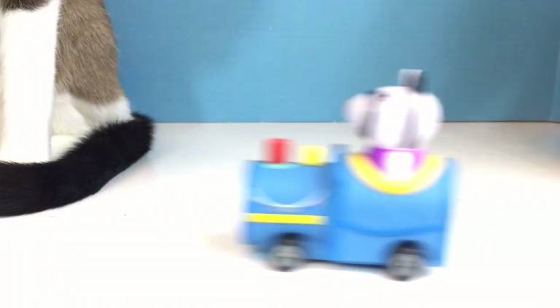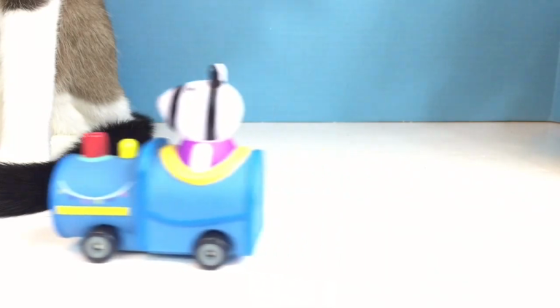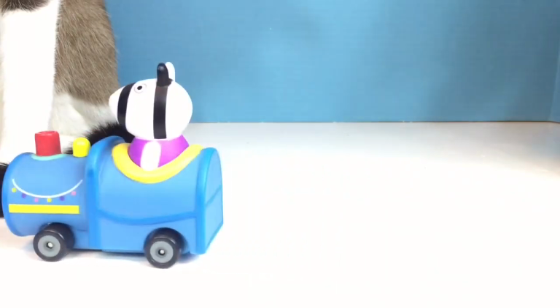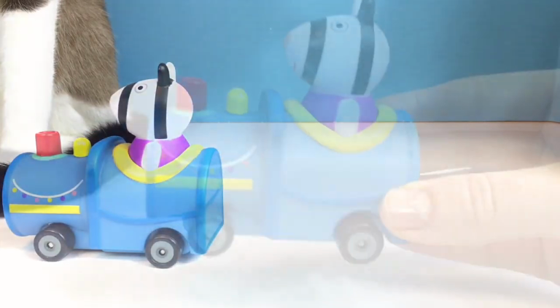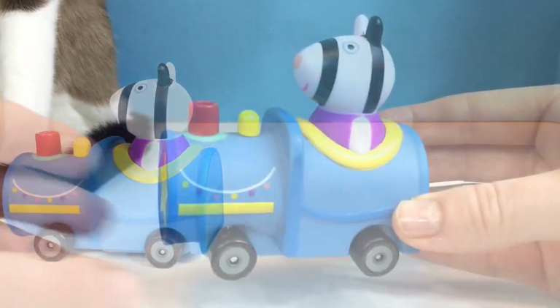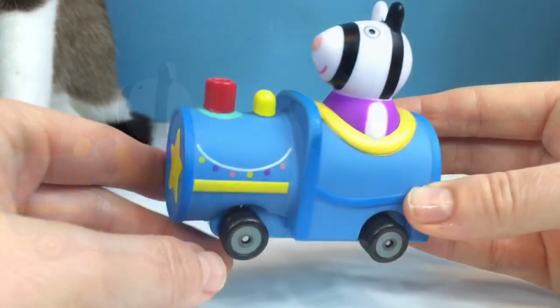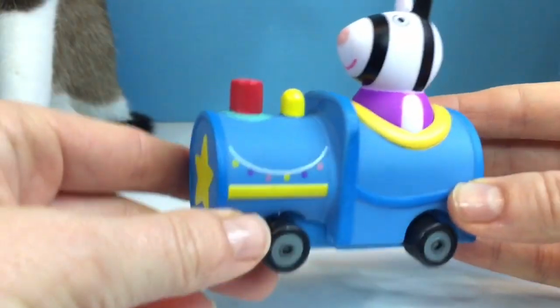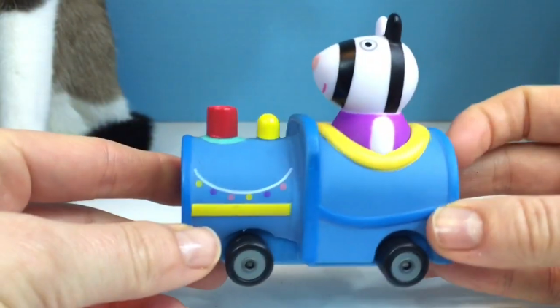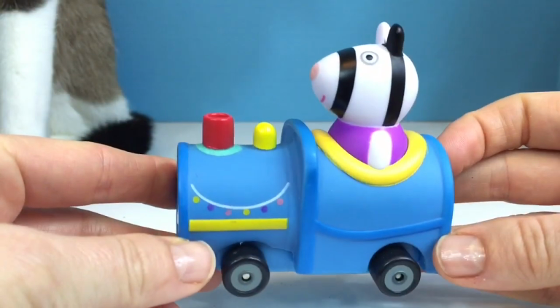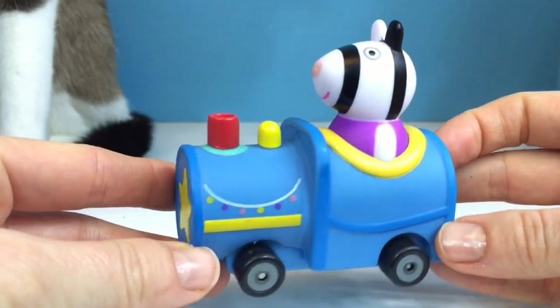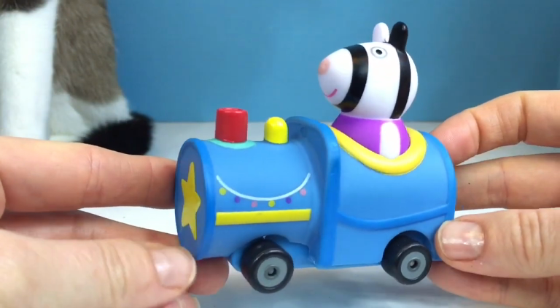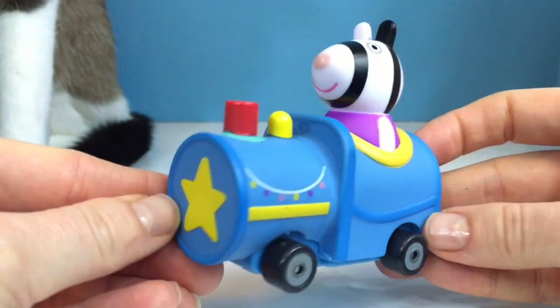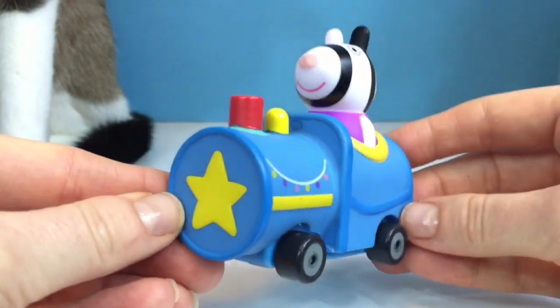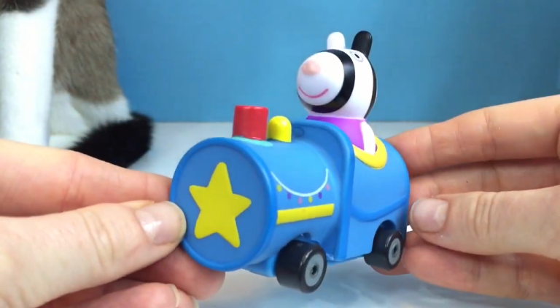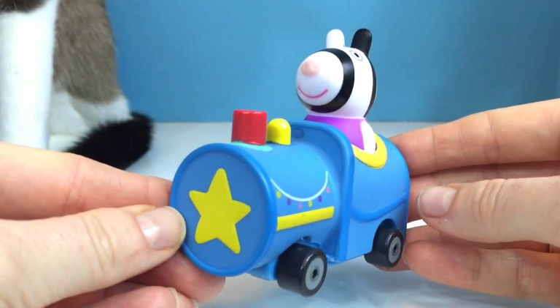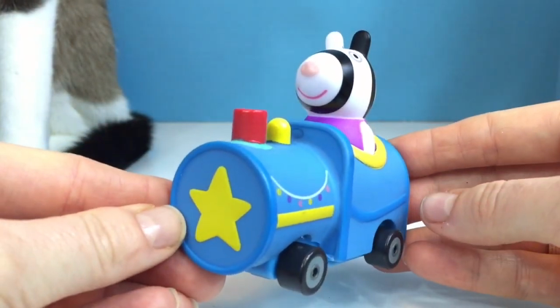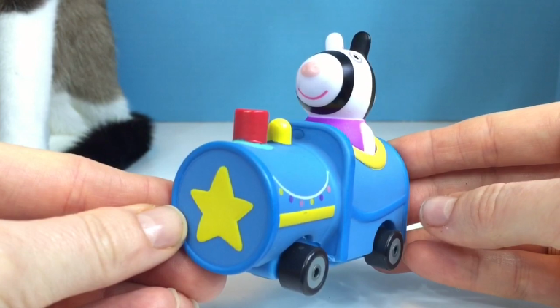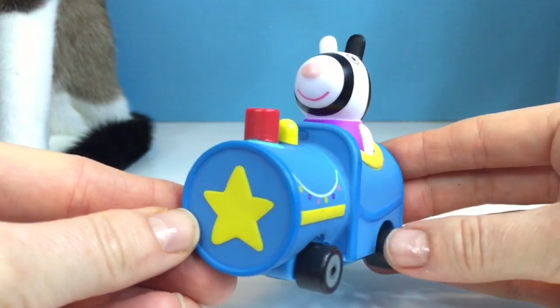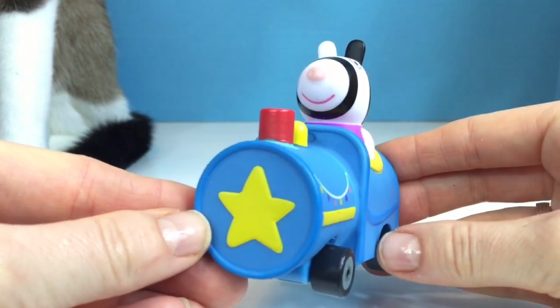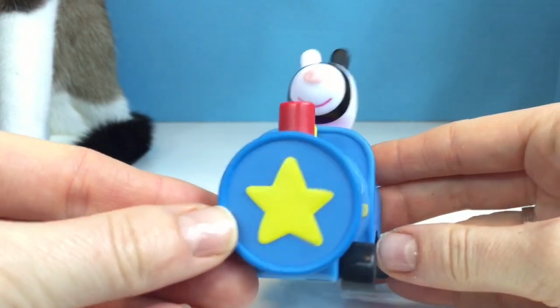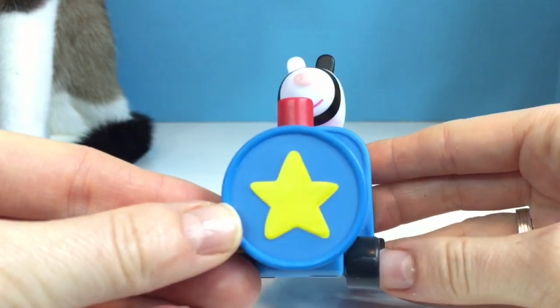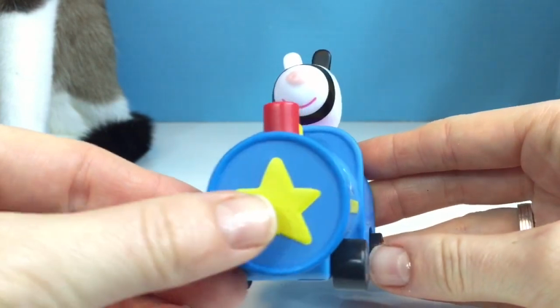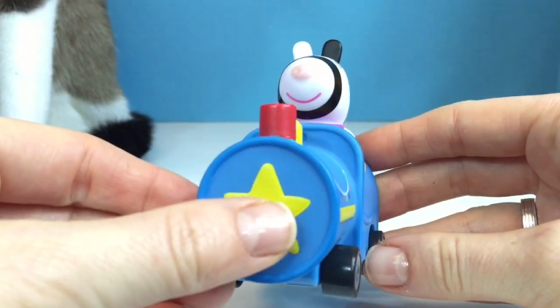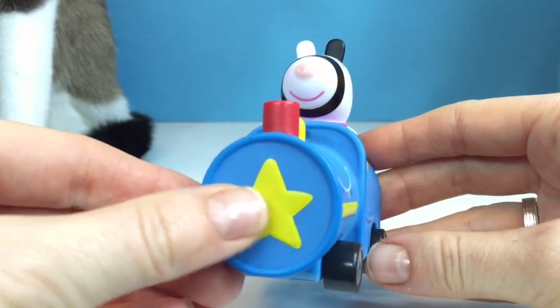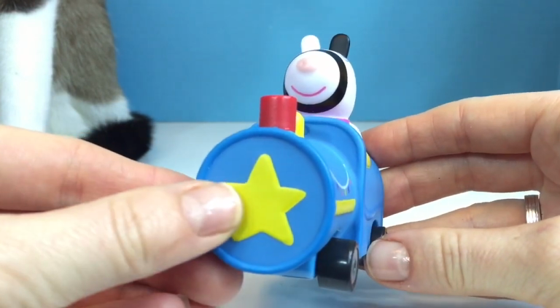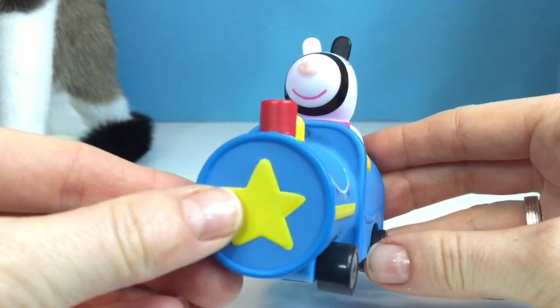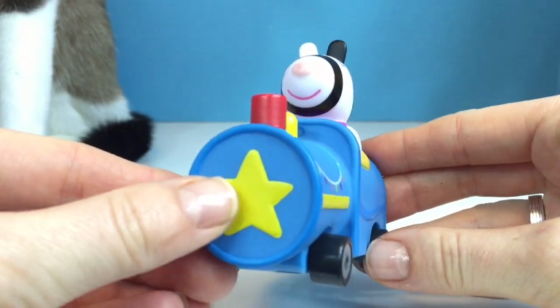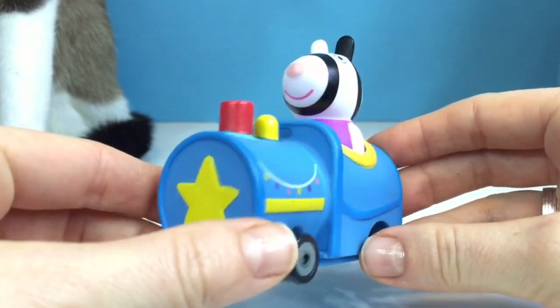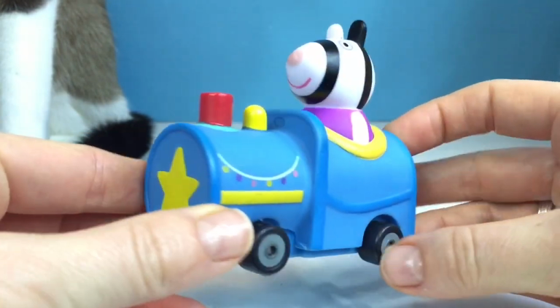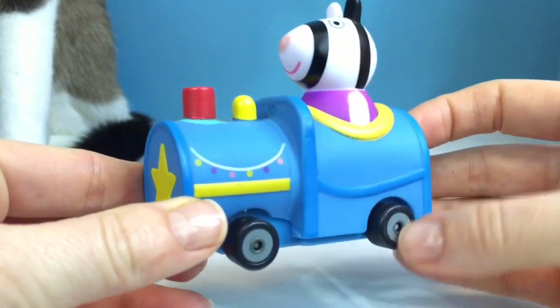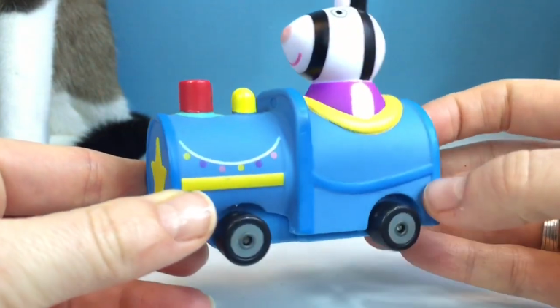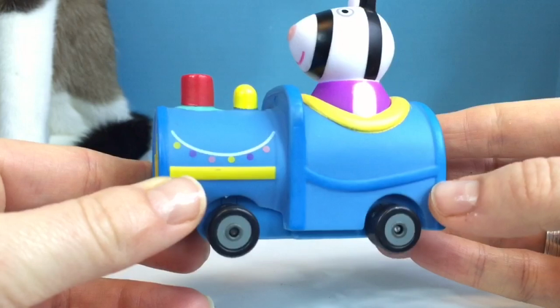Next up we have Zoe's zebra in the blue train. There's a yellow star on the front and beautiful lights decorating the side.